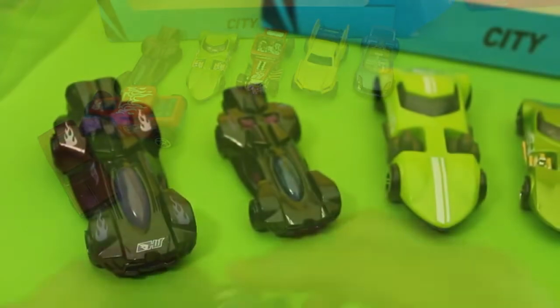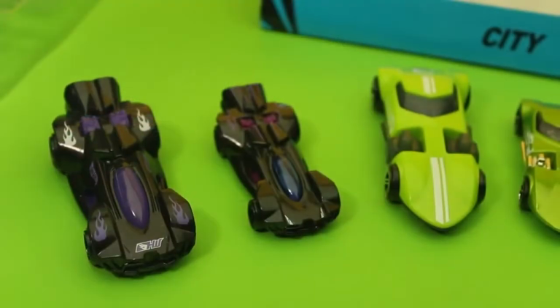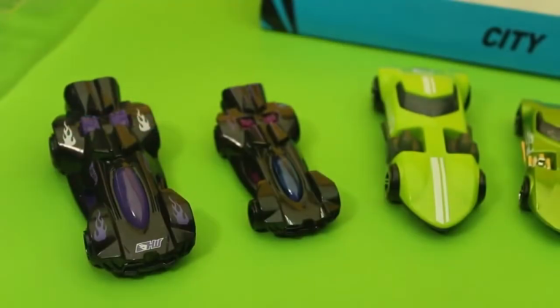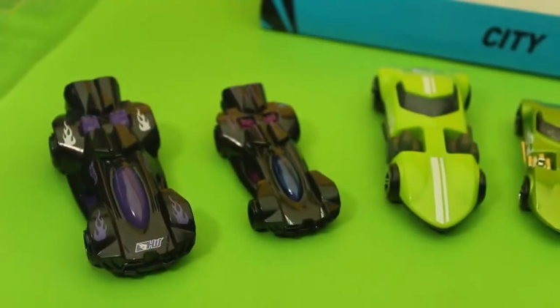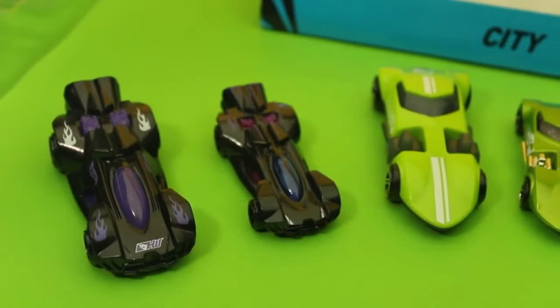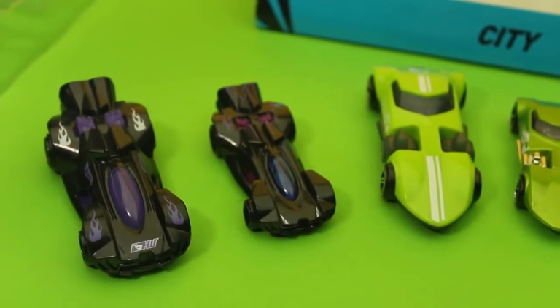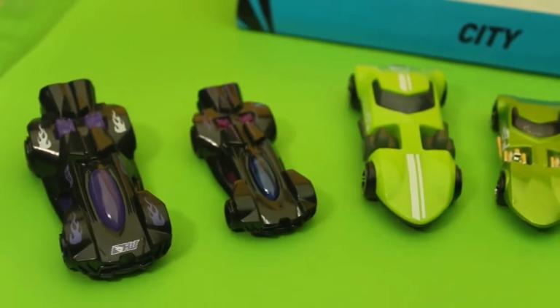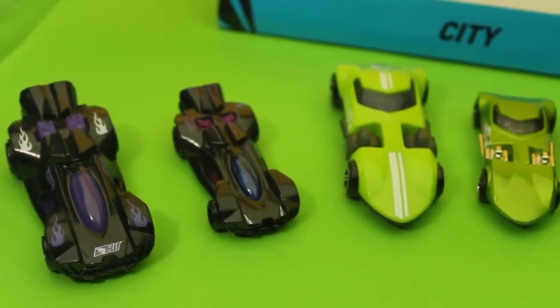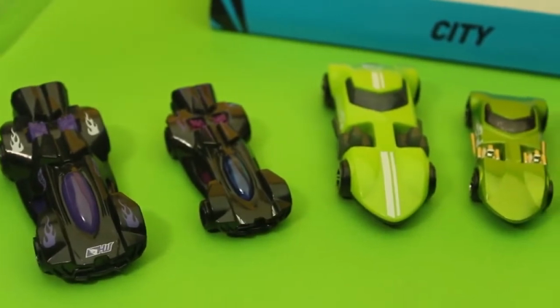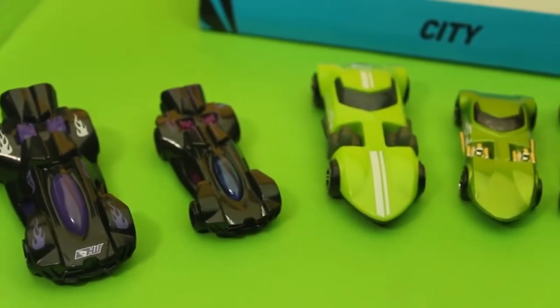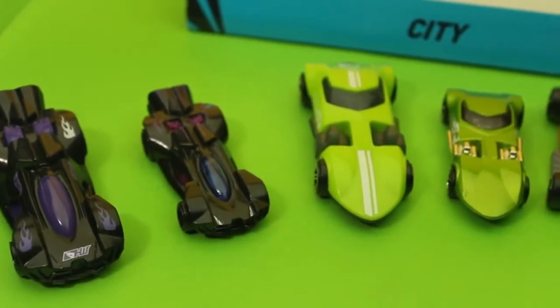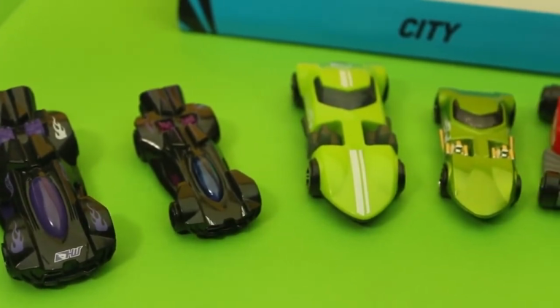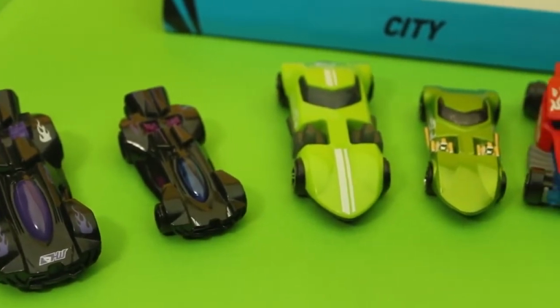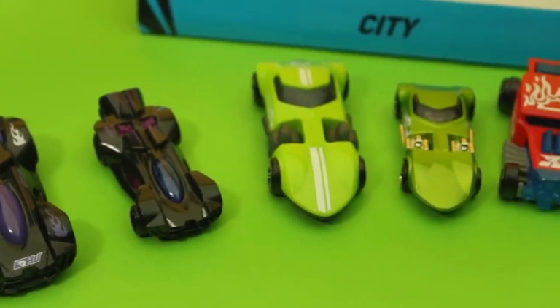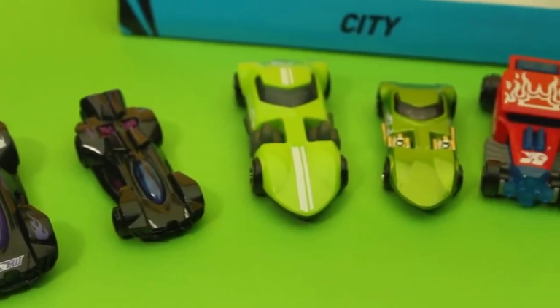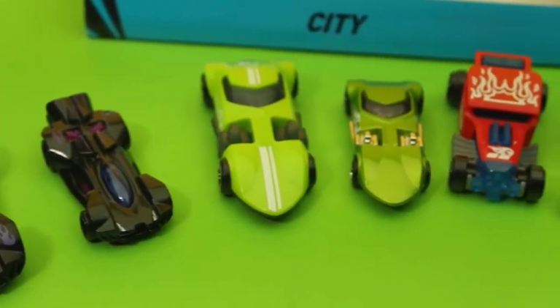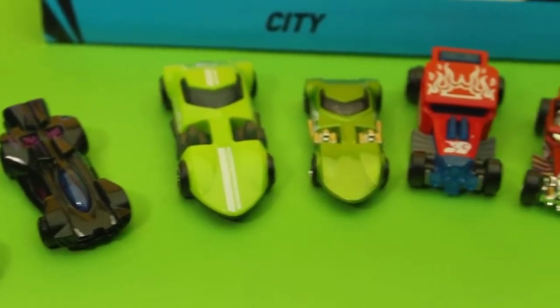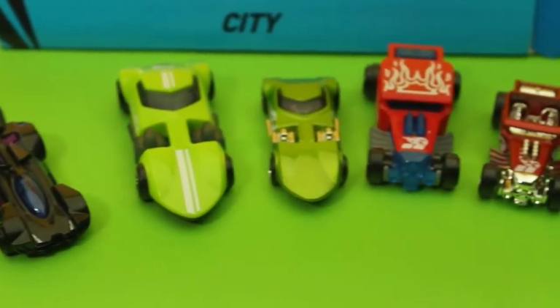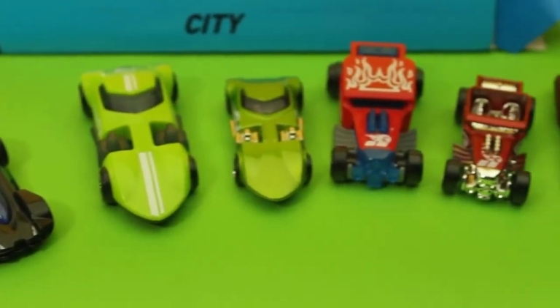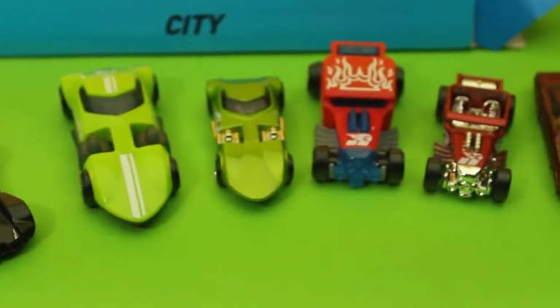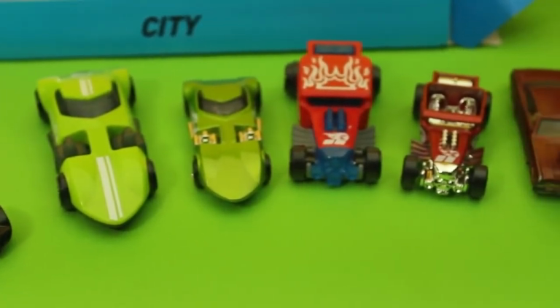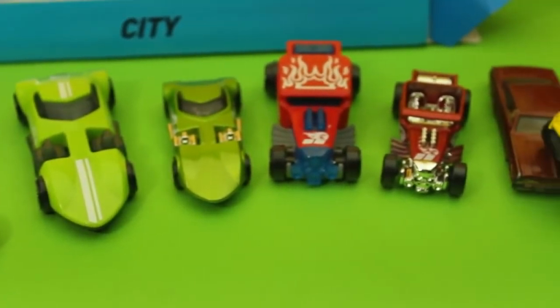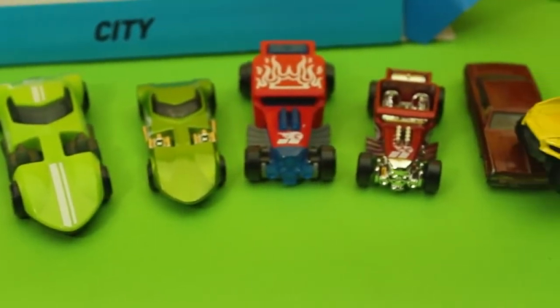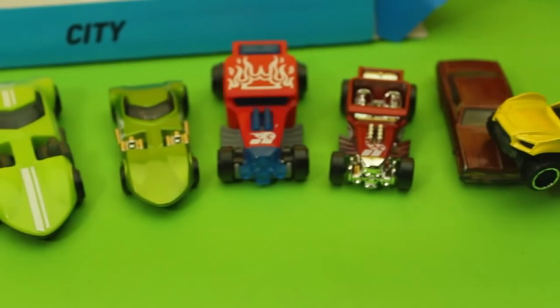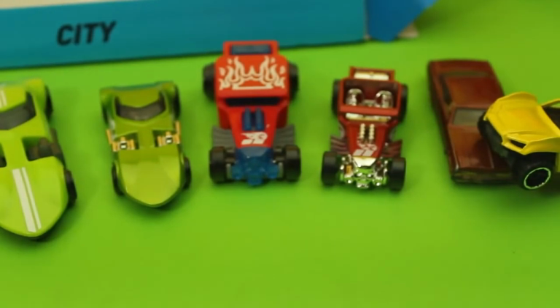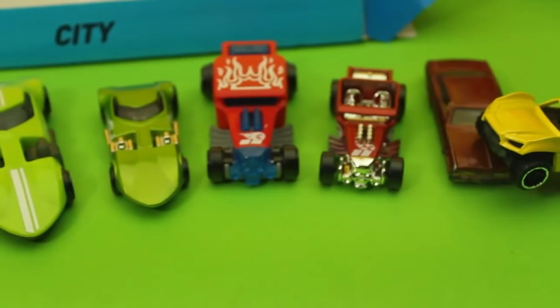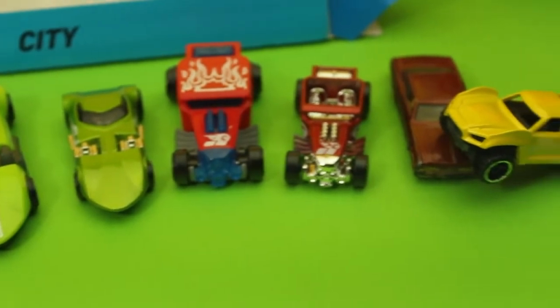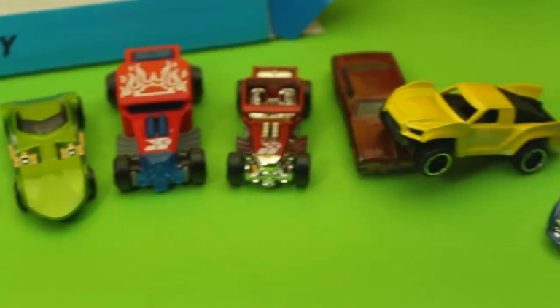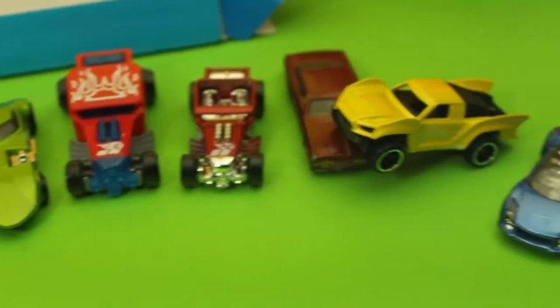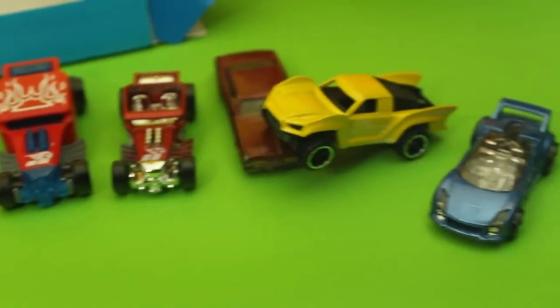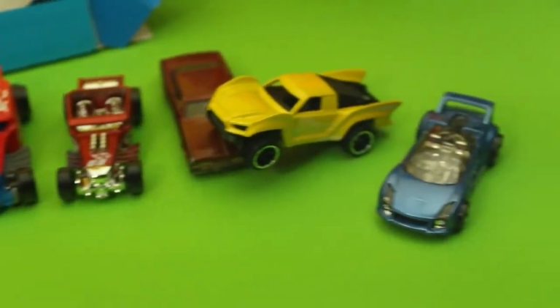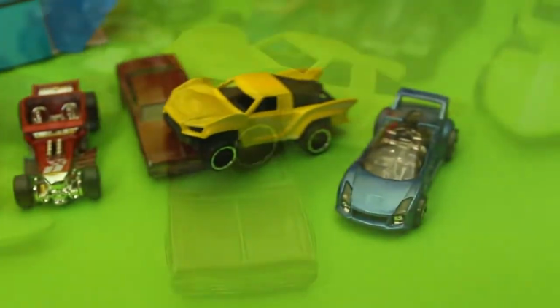Here we have all the Team Hot Wheels cars. If you like this video, please hit the like button. Thanks for watching and don't forget to subscribe.